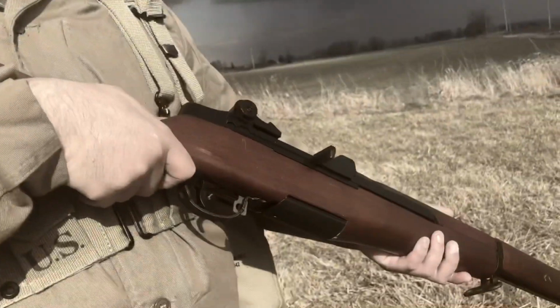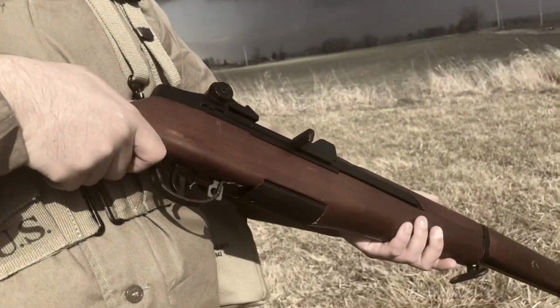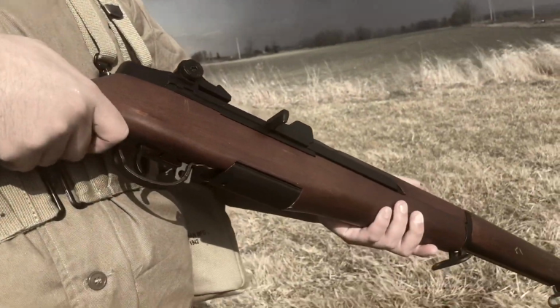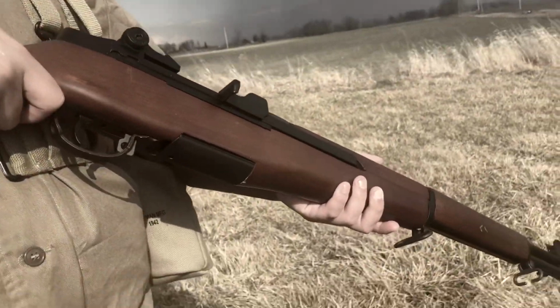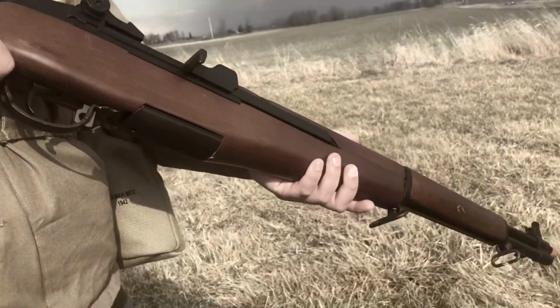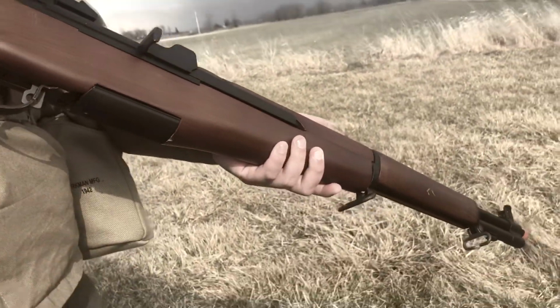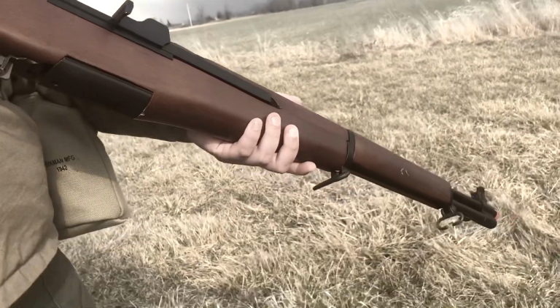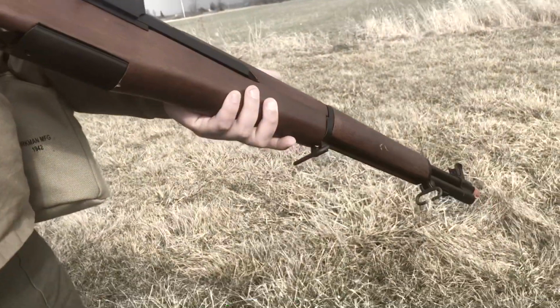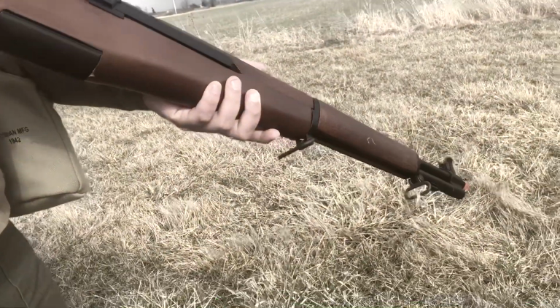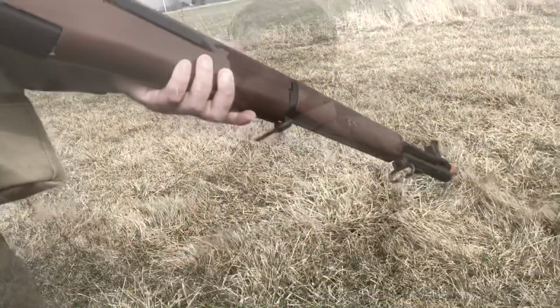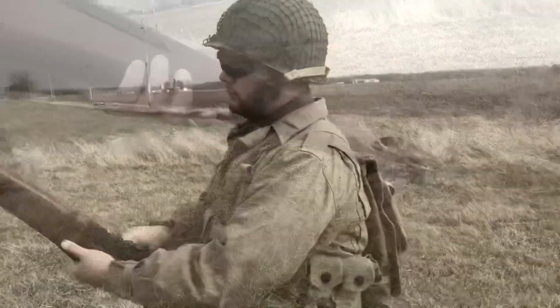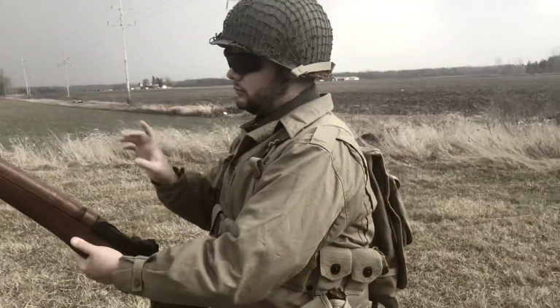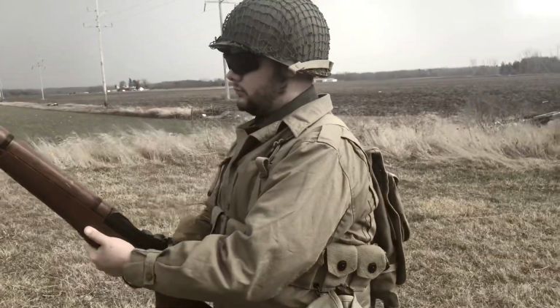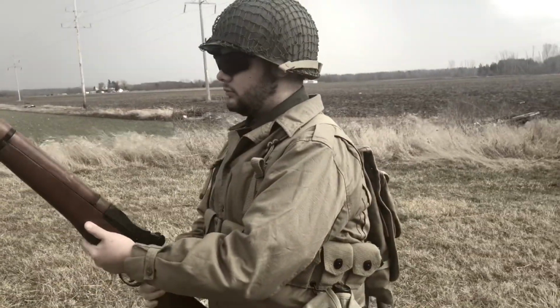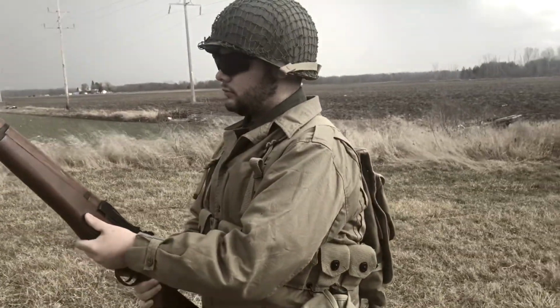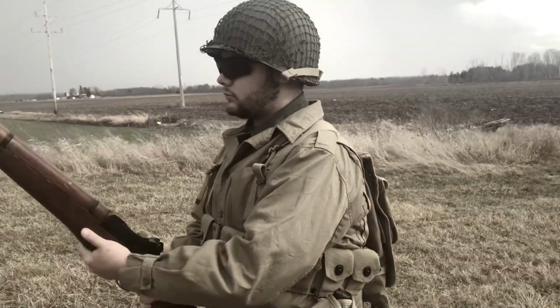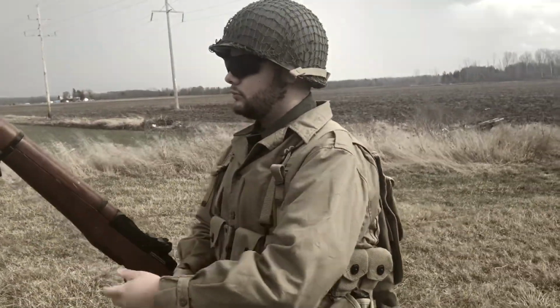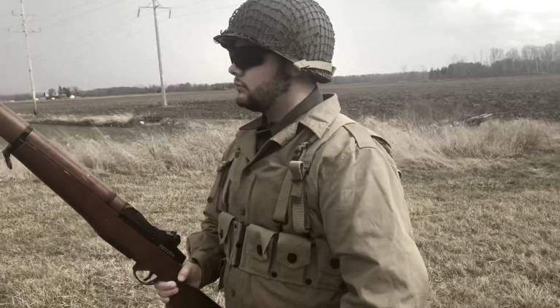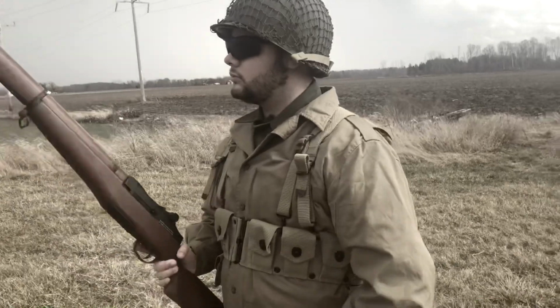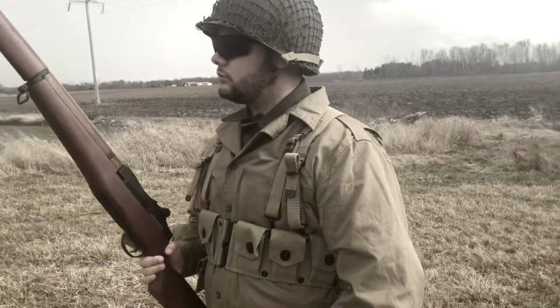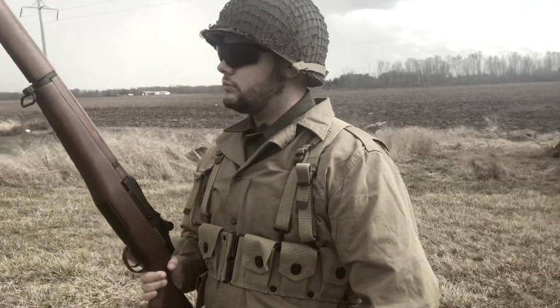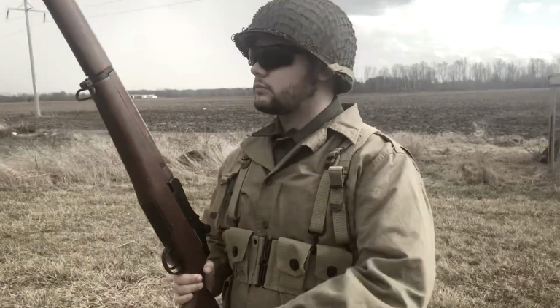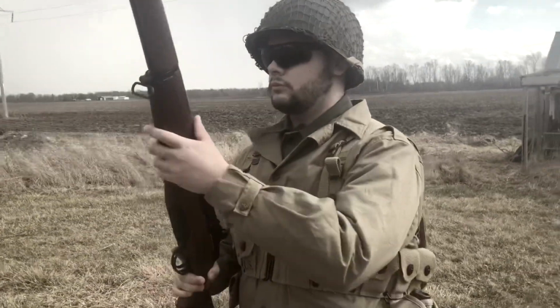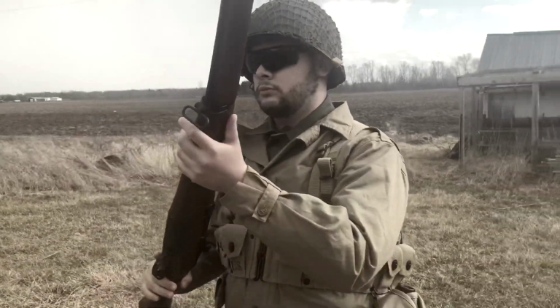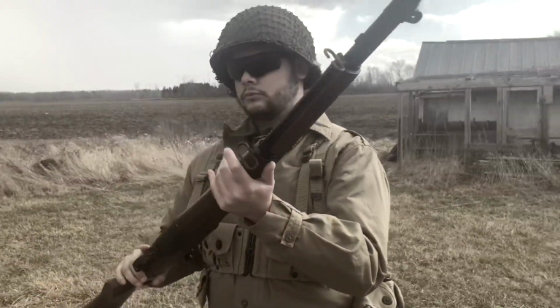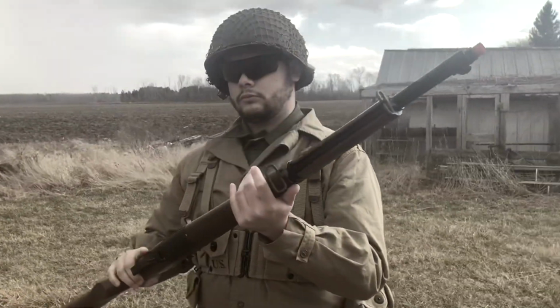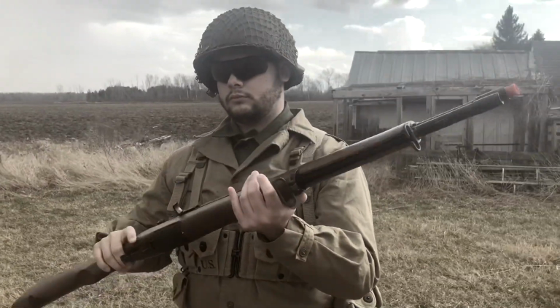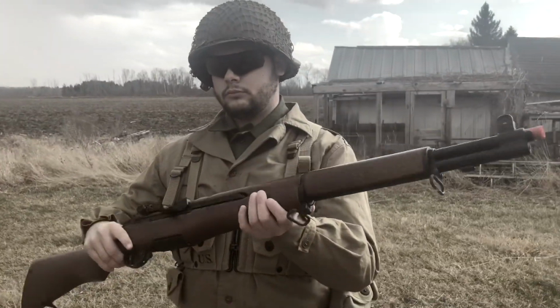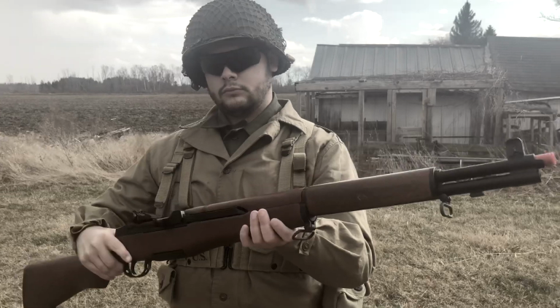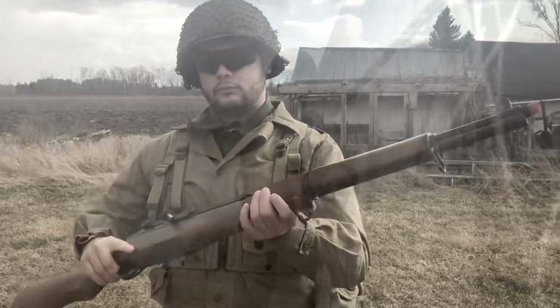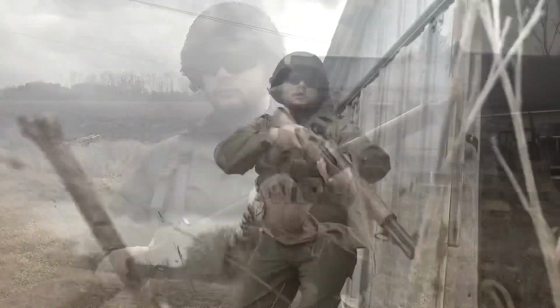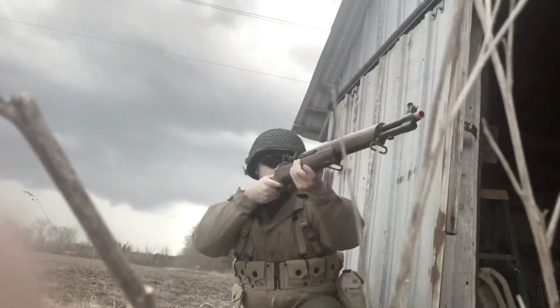The primary for this loadout would be the ICS M1 Garand. If you guys haven't seen my review on this ICS M1 Garand, it's definitely one of my new favorite rifles. If you think about it, this is just an old fashioned DMR. If you guys want to see the review of this rifle, I'll leave a link in the description.